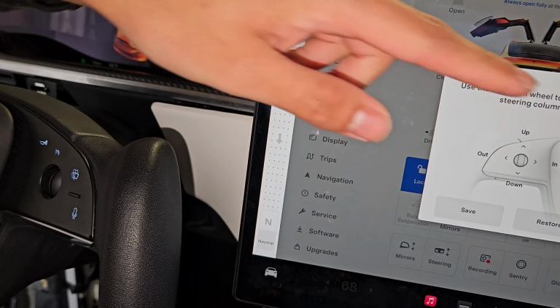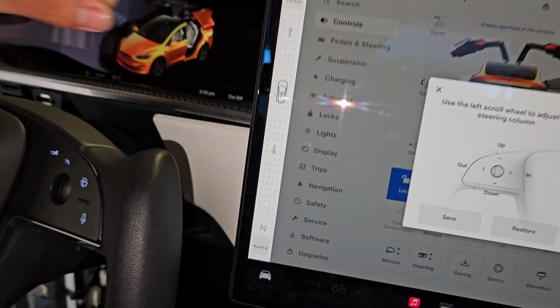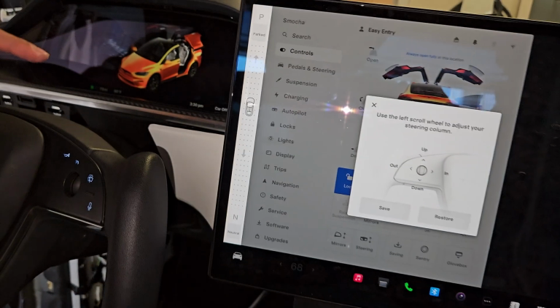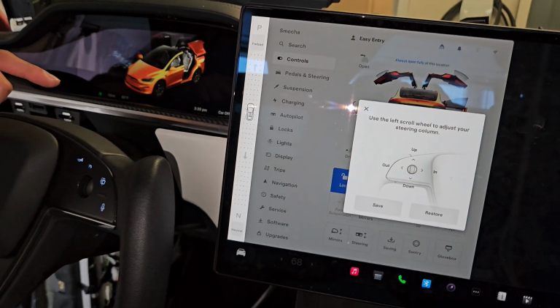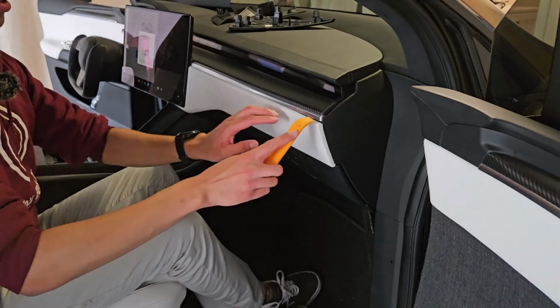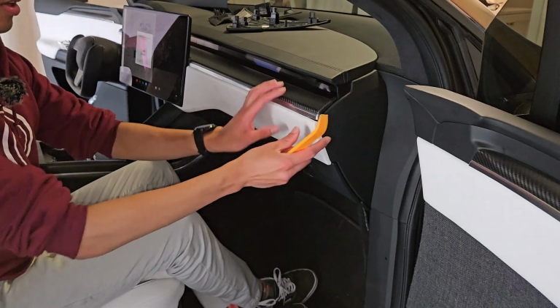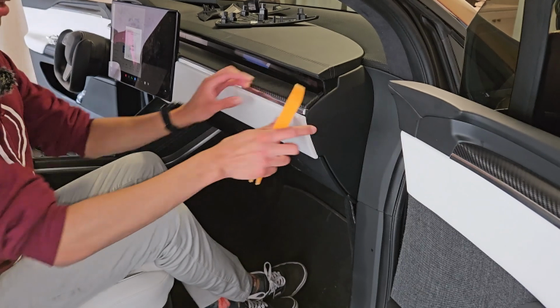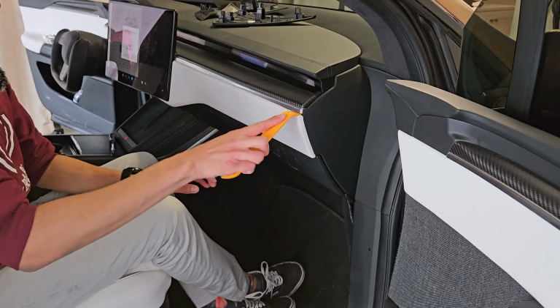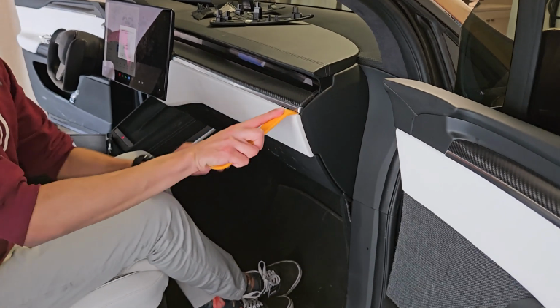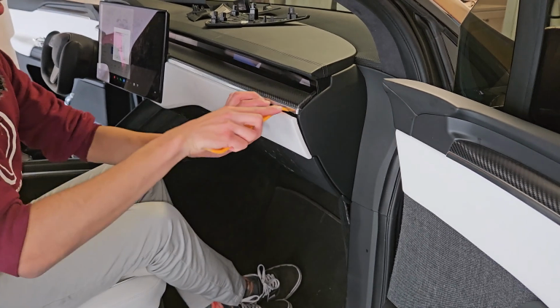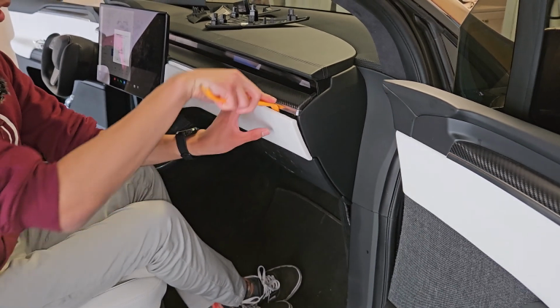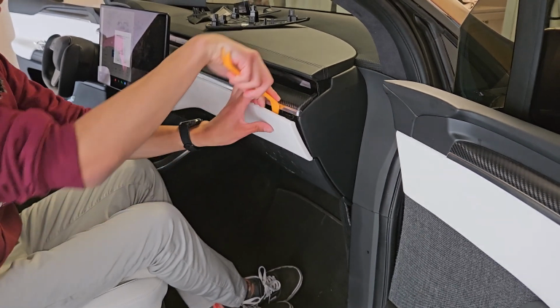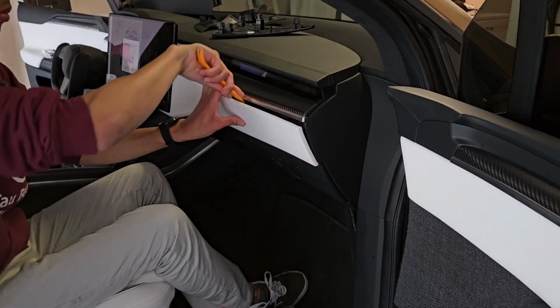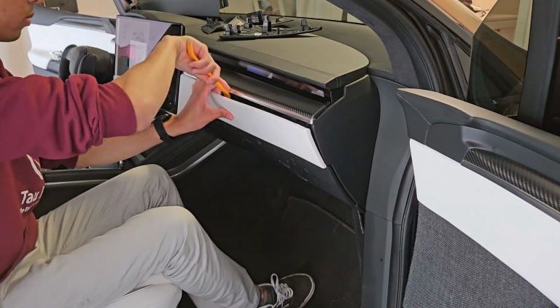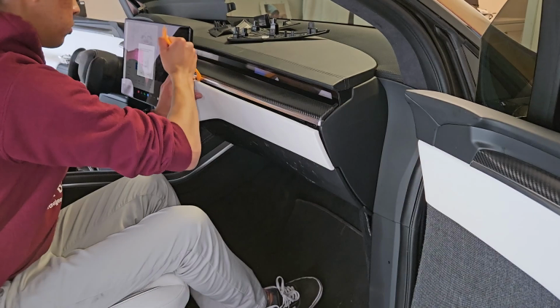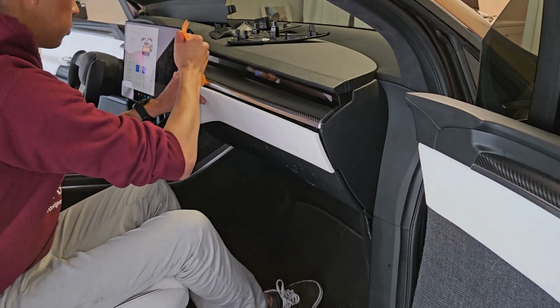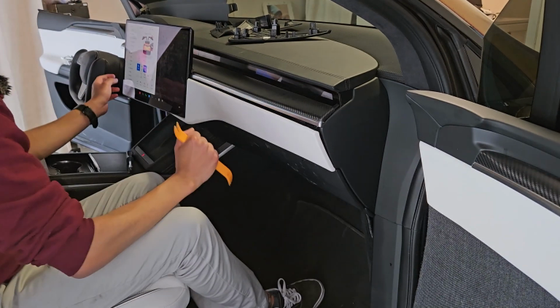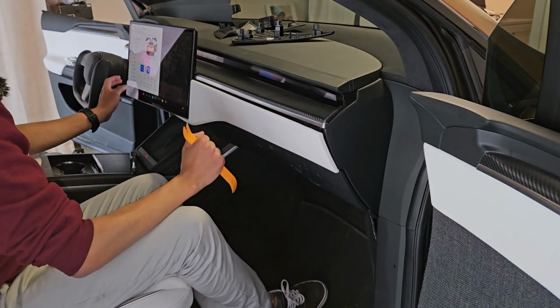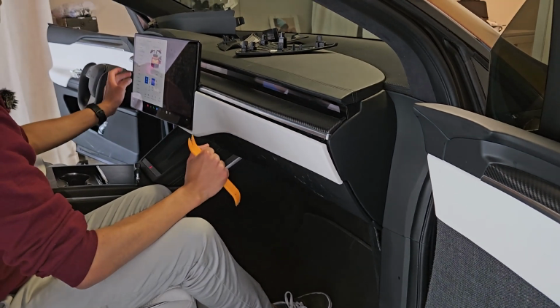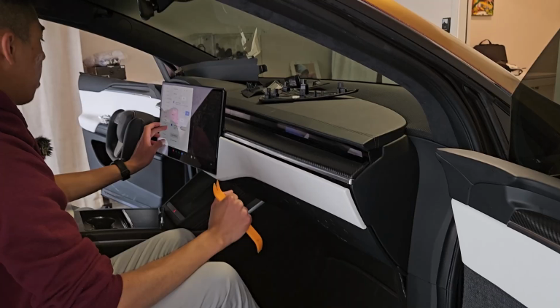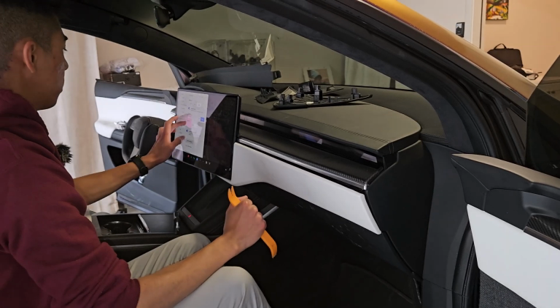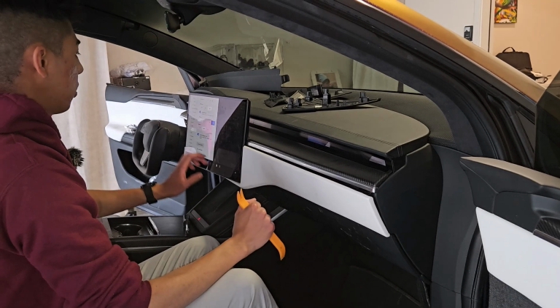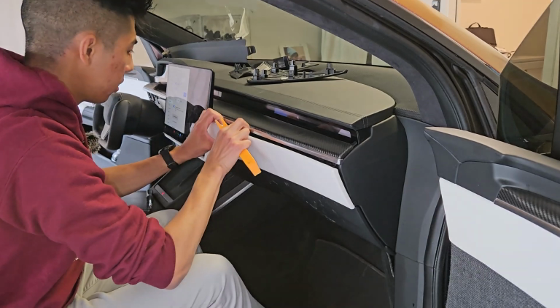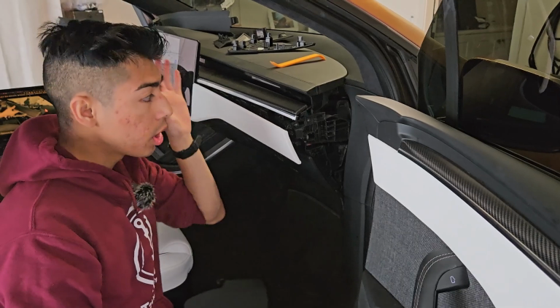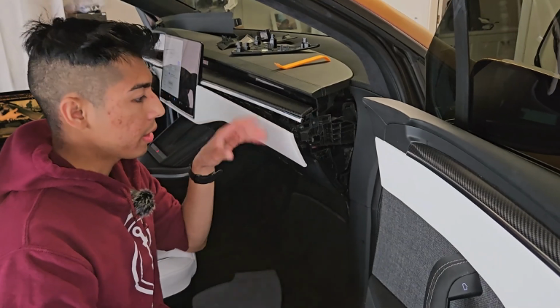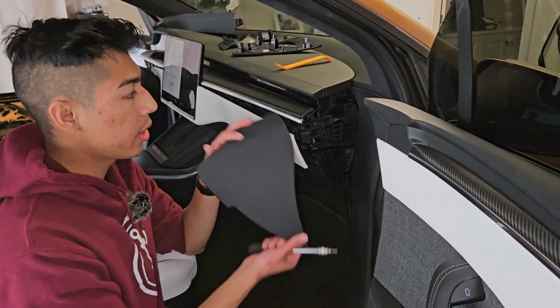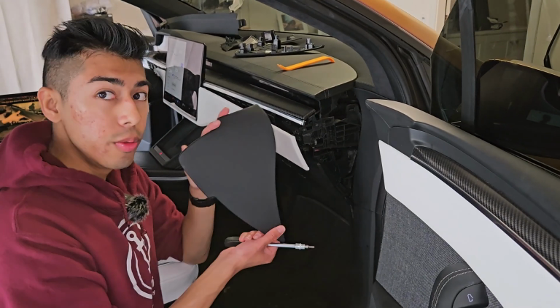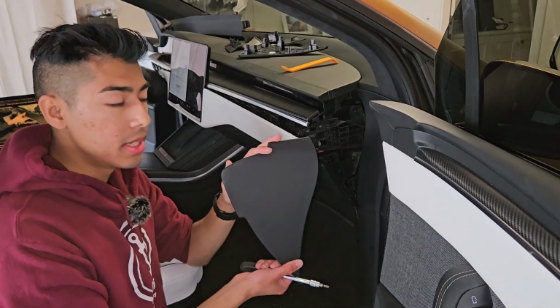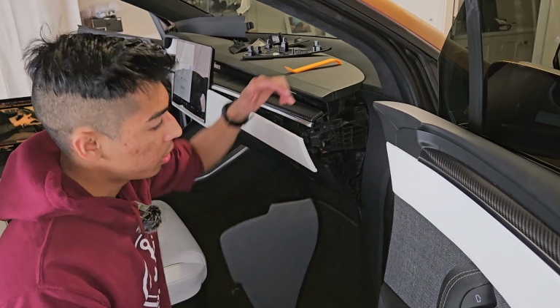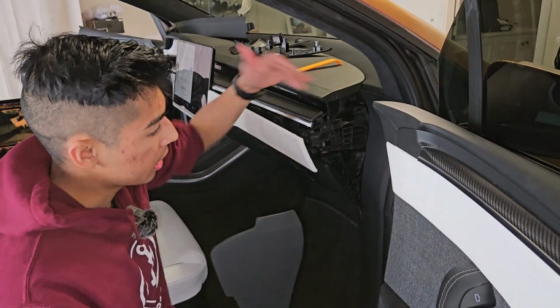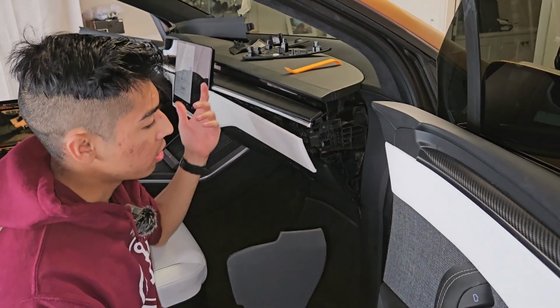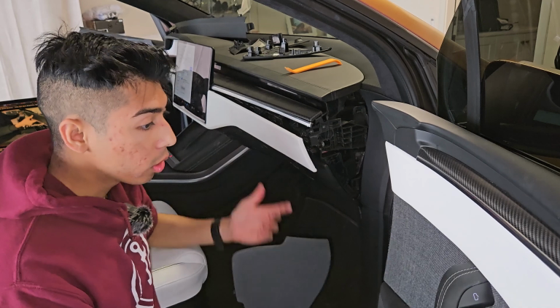We can go ahead onto the passenger side. From here this panel needs to come out as well, so just popping it out. Then we'll move this screen back to the center. Come on to the passenger side and remove this piece as well — it's just the same one that you did earlier.